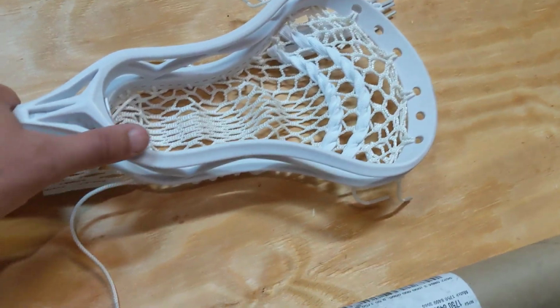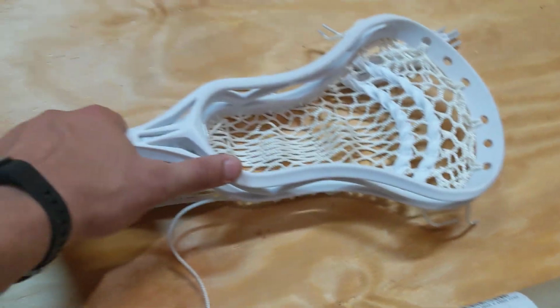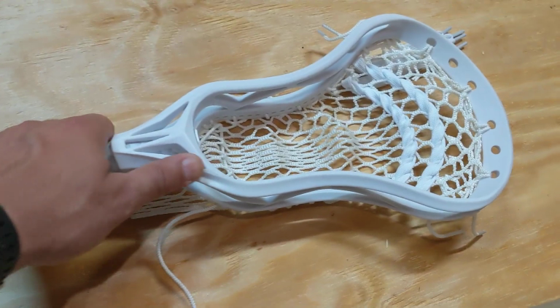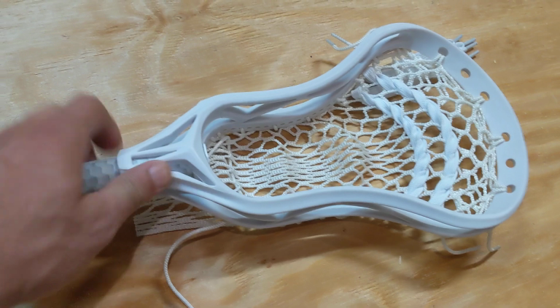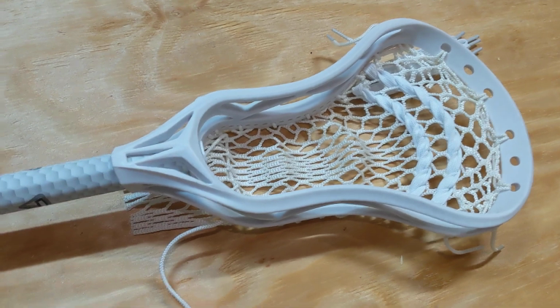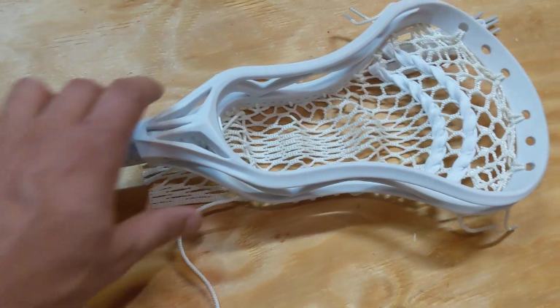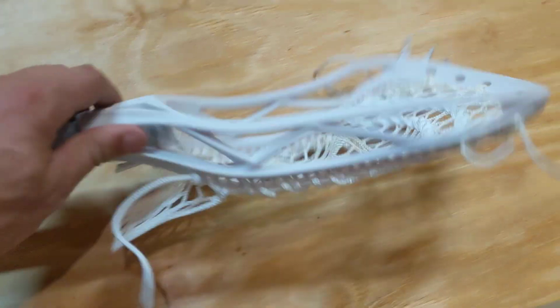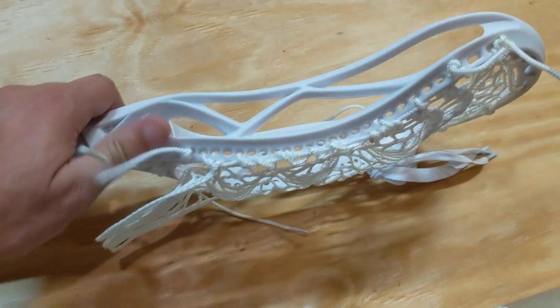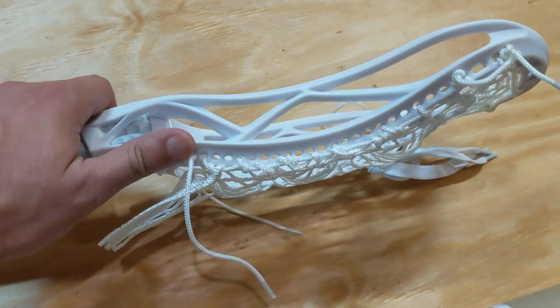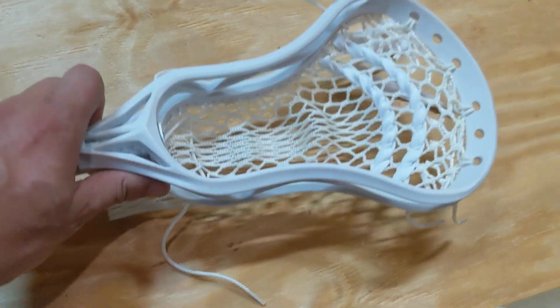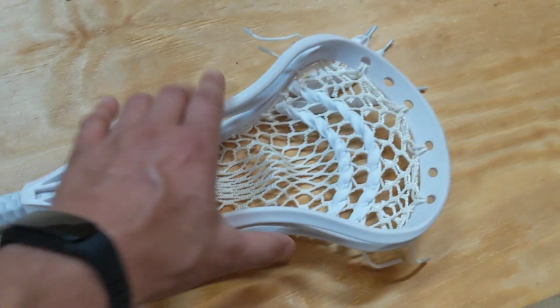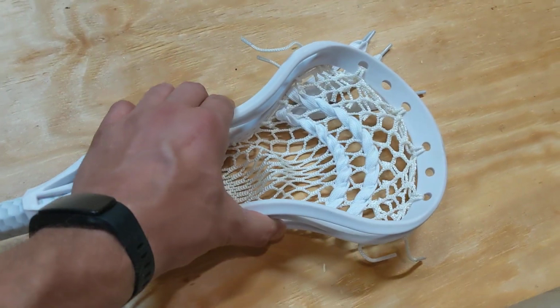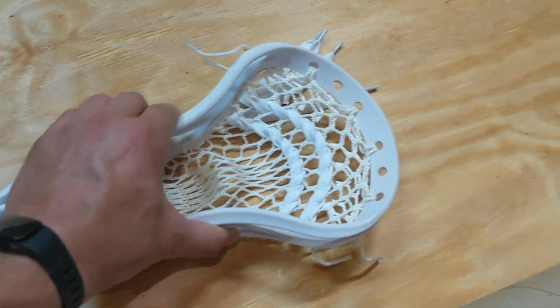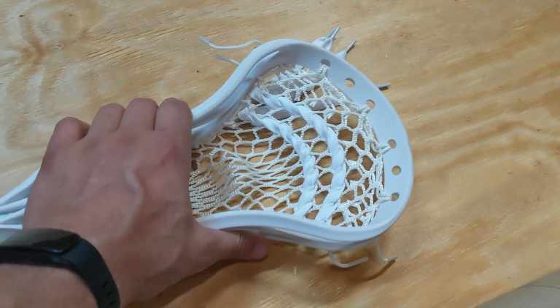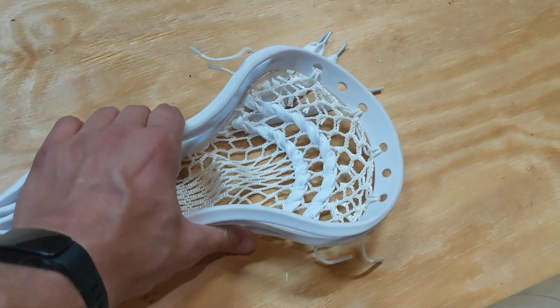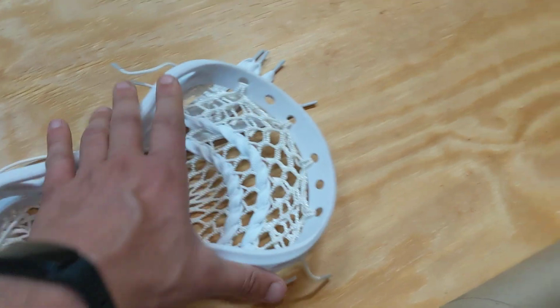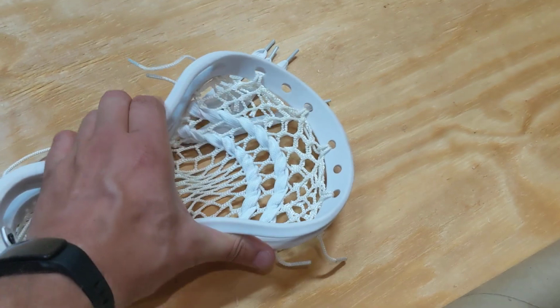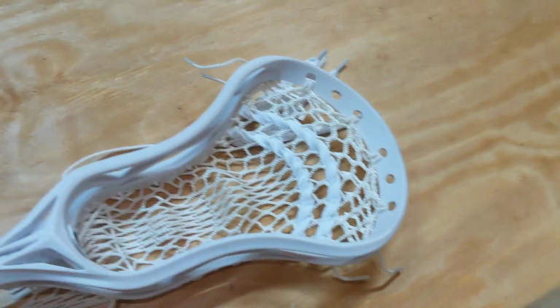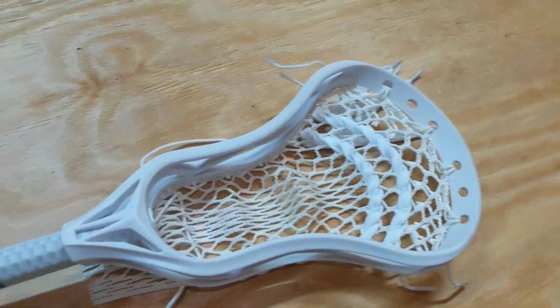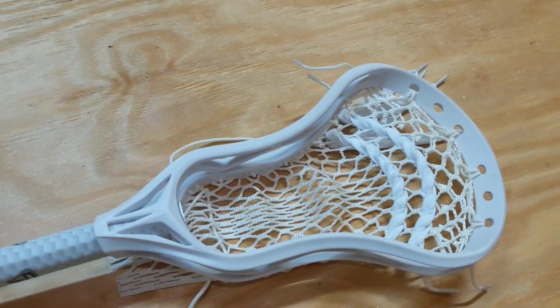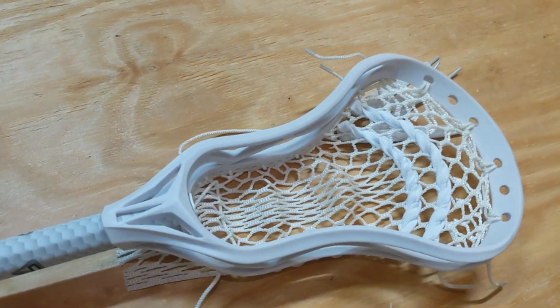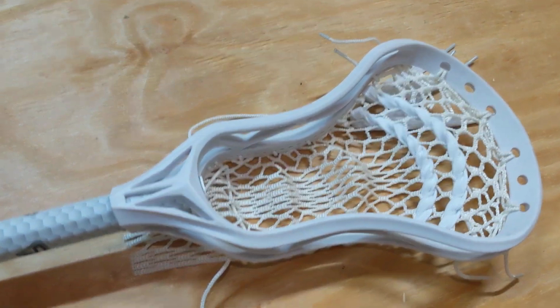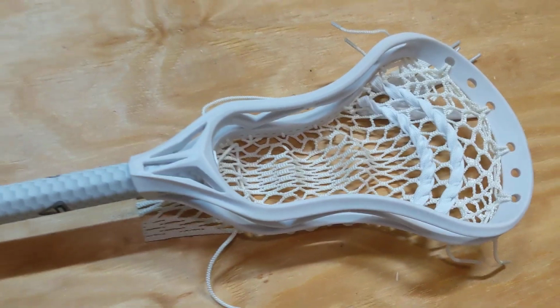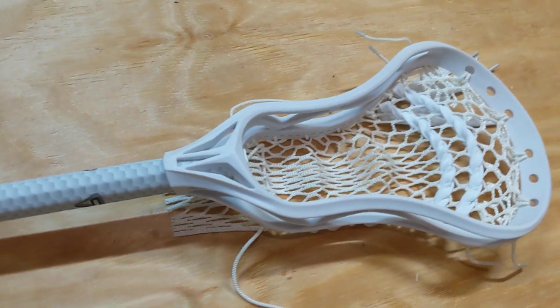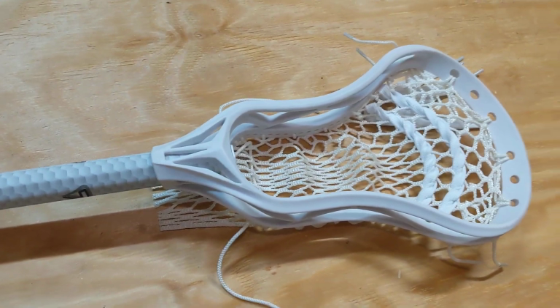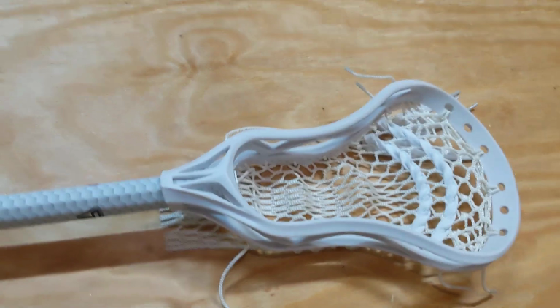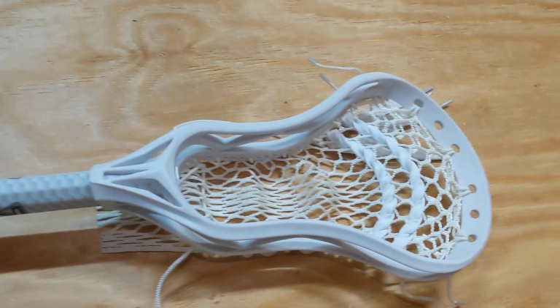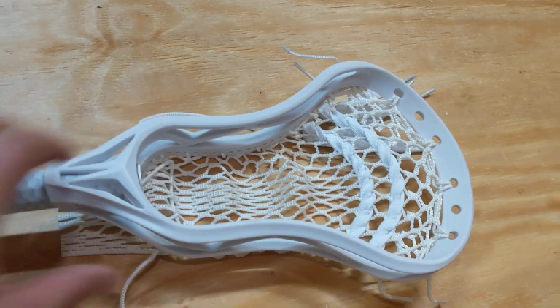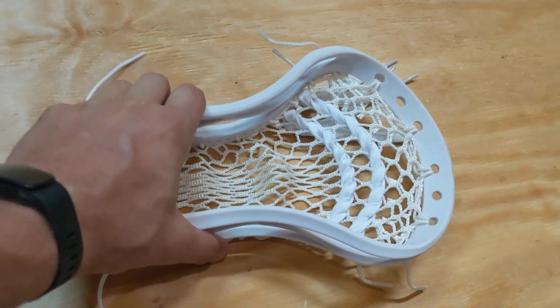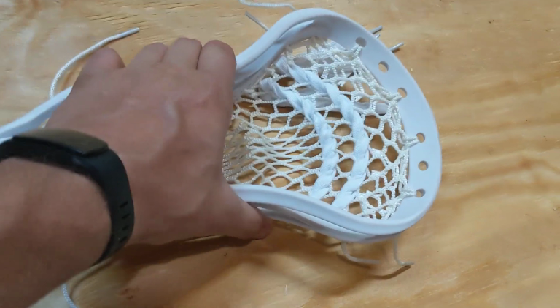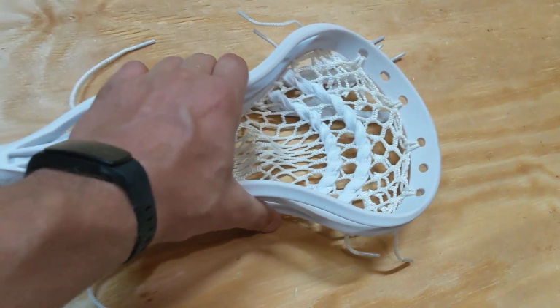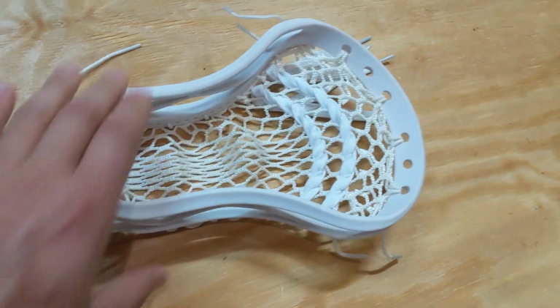It's not a gloss finish — it's more of a matte finish. It's a really nice head, super rigid, which I like for defense. Maybe not for your LSMs or guys that are taking face-offs, but I really like how rigid it is.